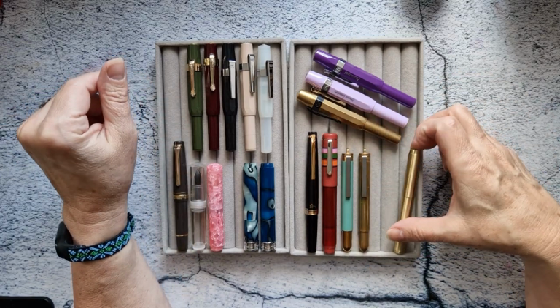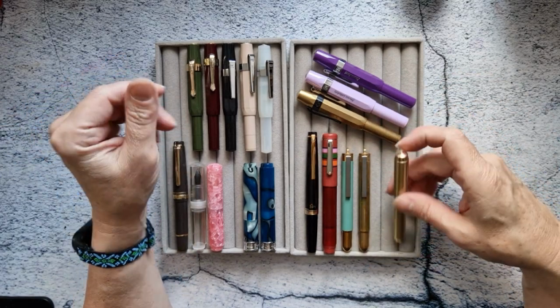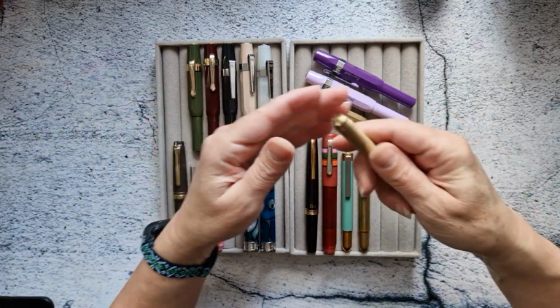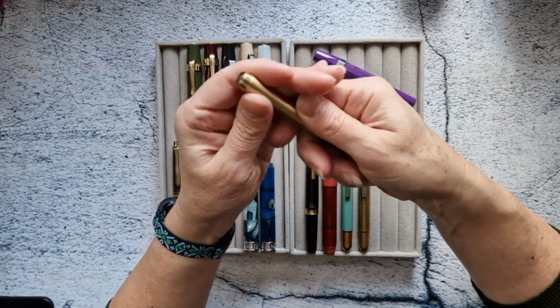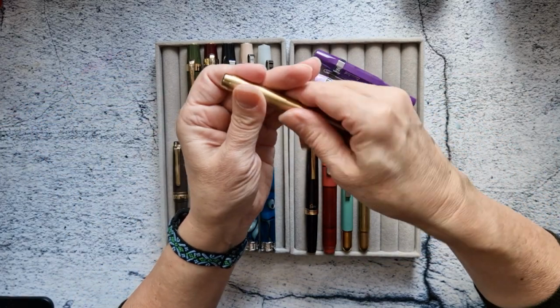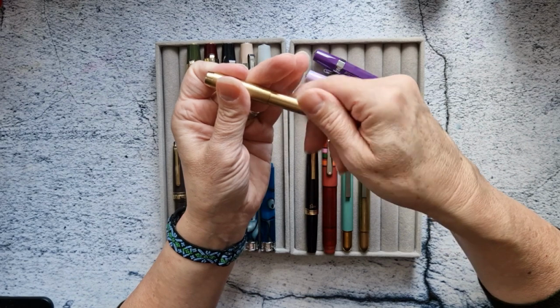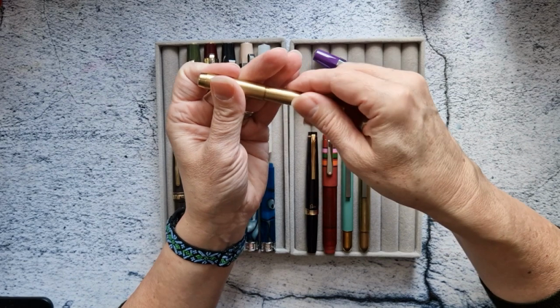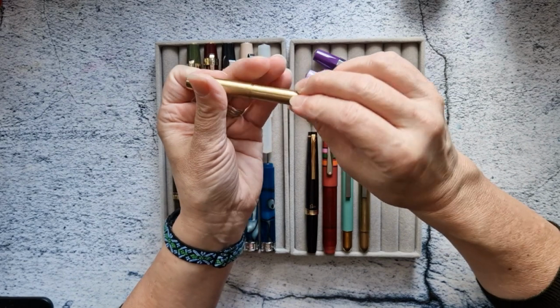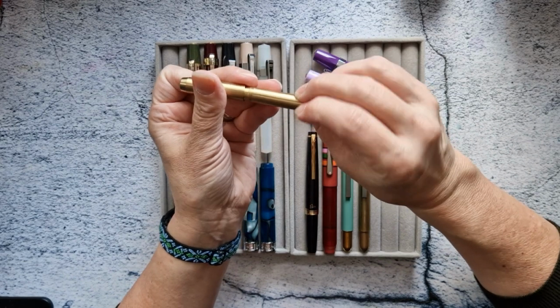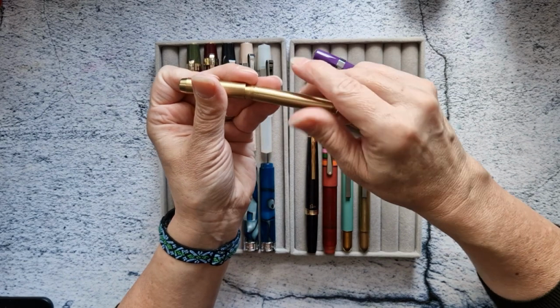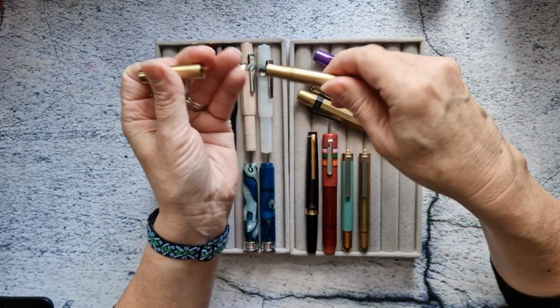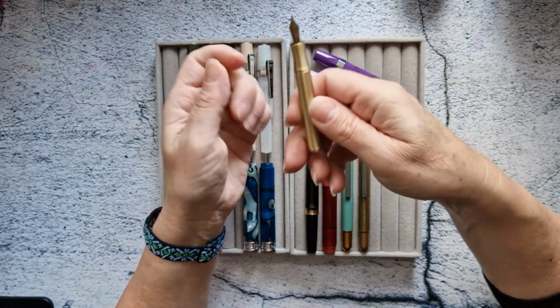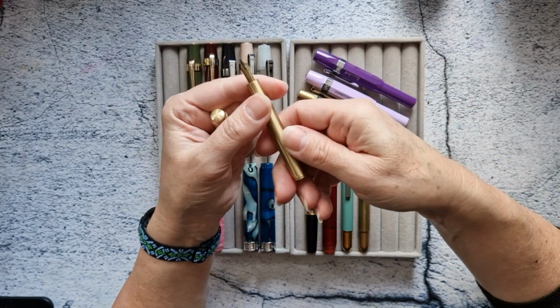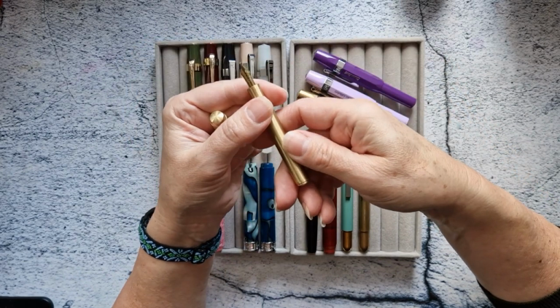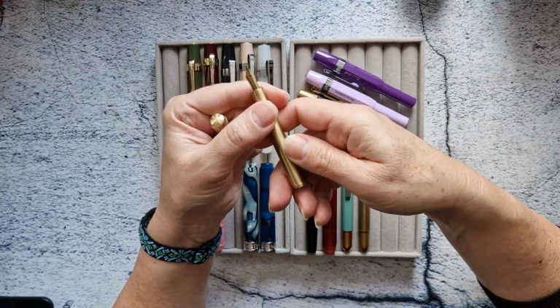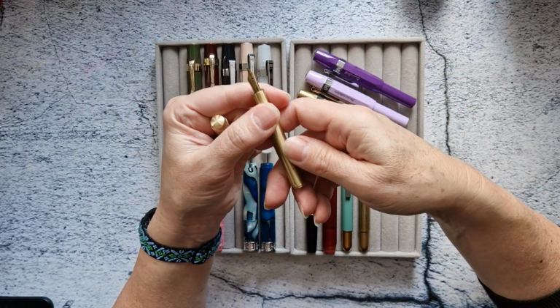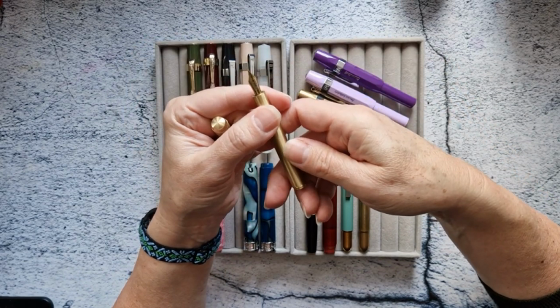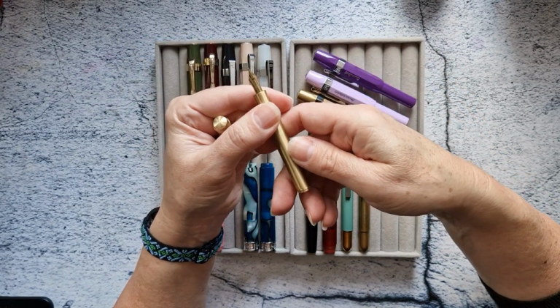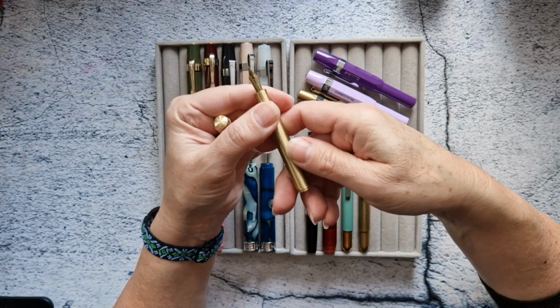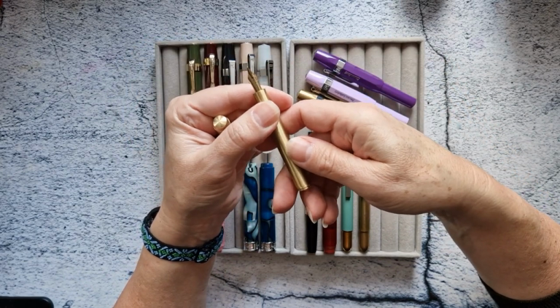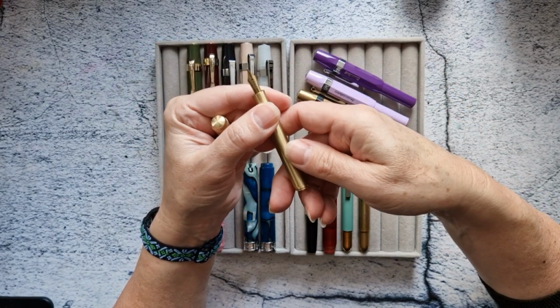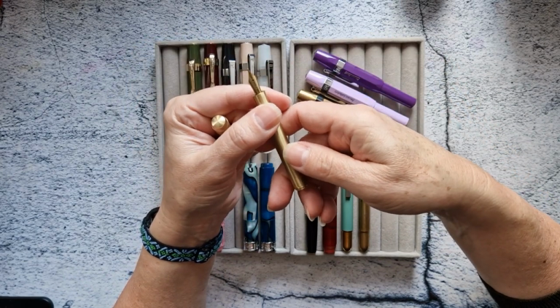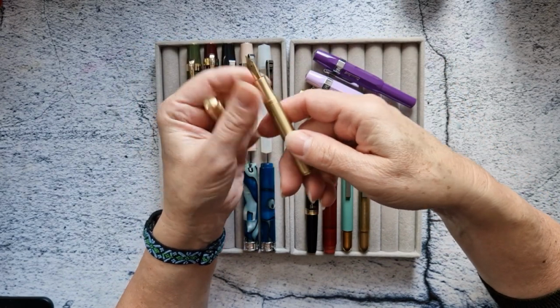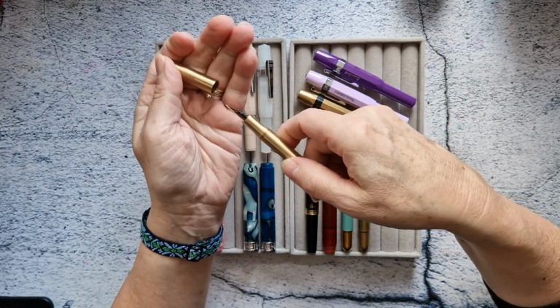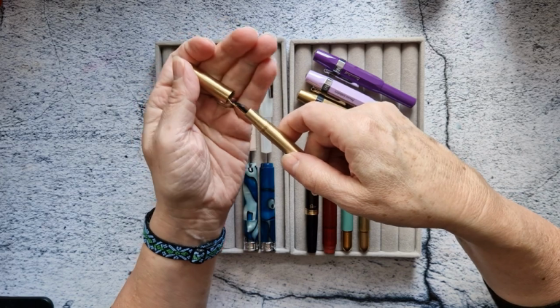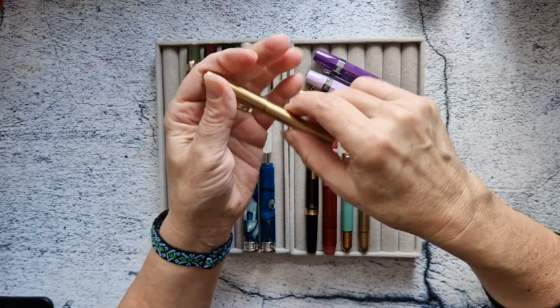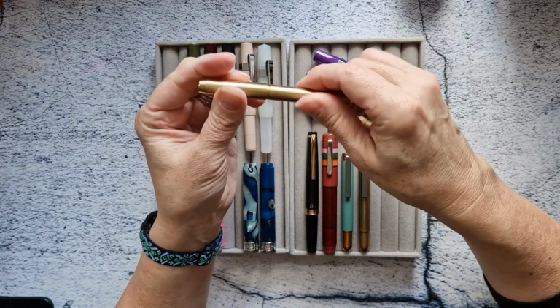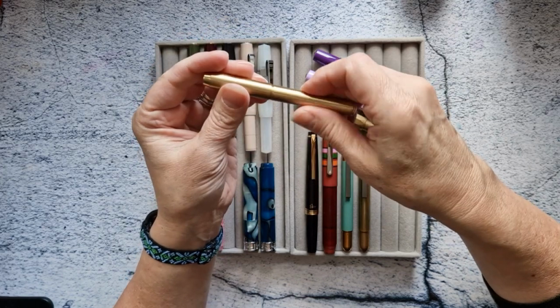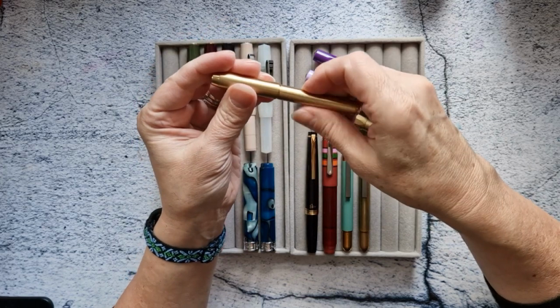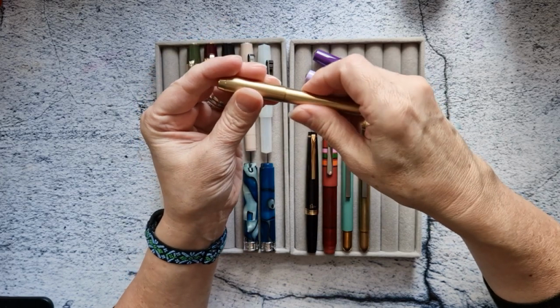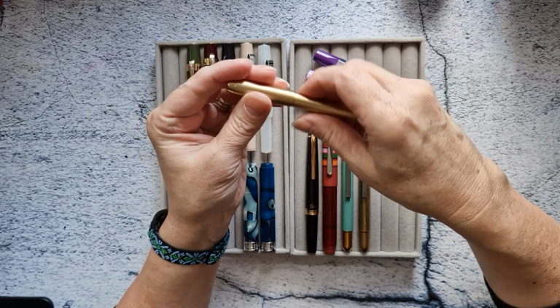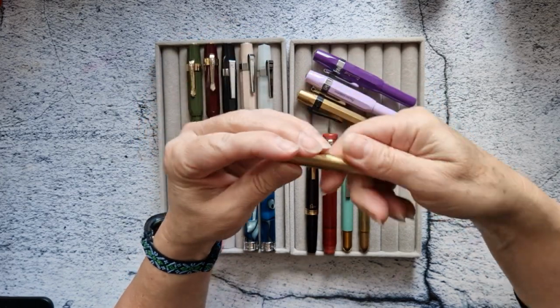This is a D-like brass pen. It was kind of my first brass pen — it writes really well, but I don't need it. It's going.